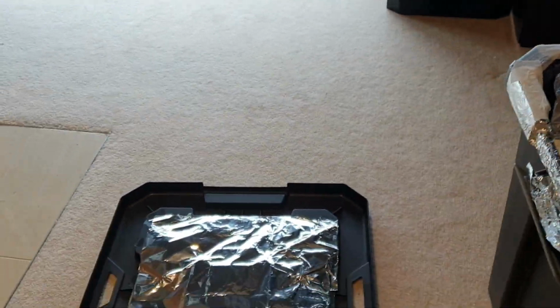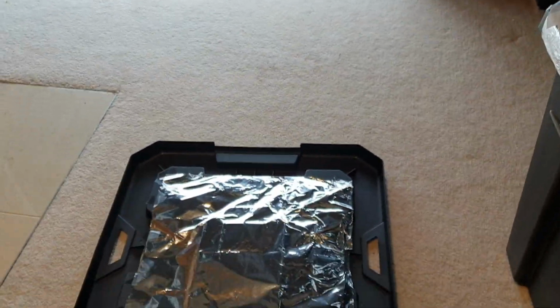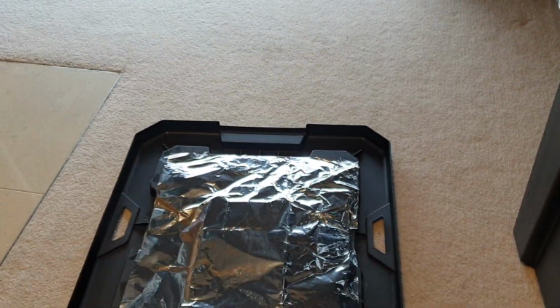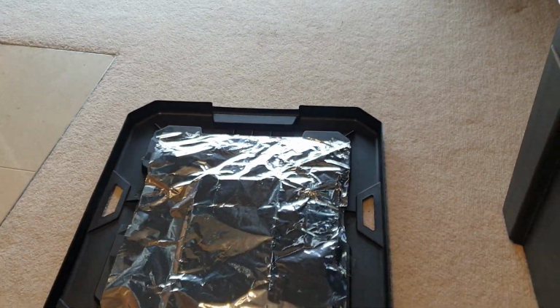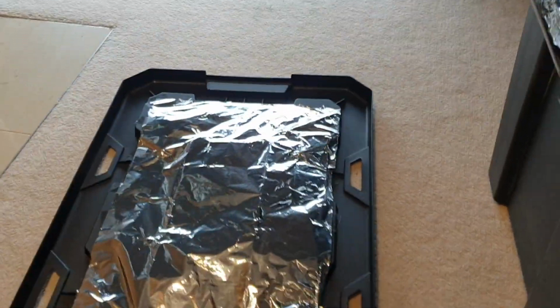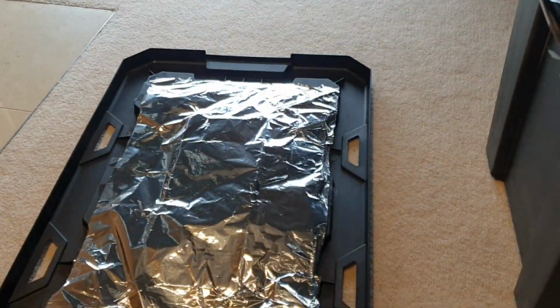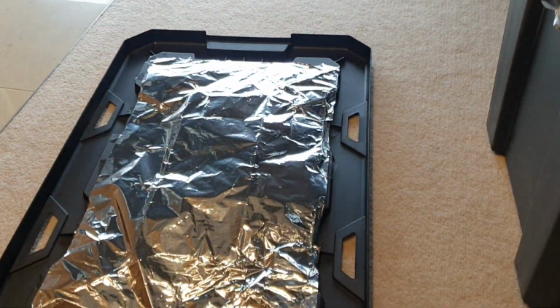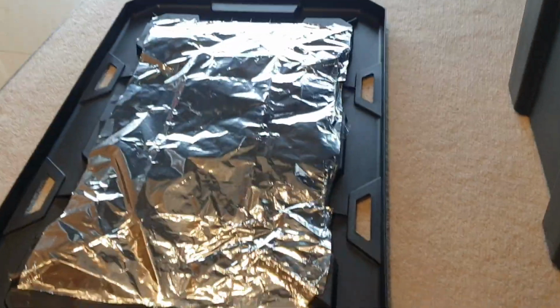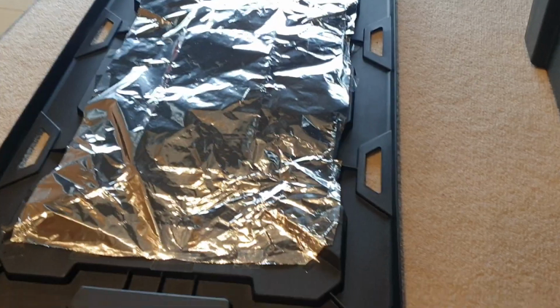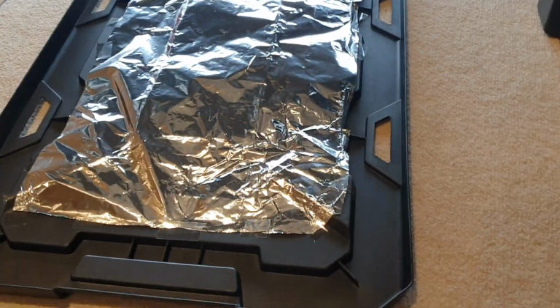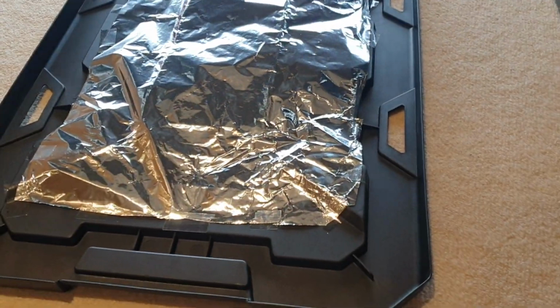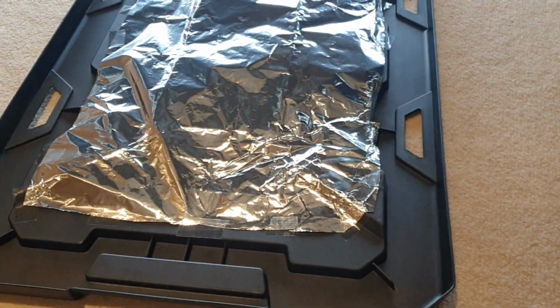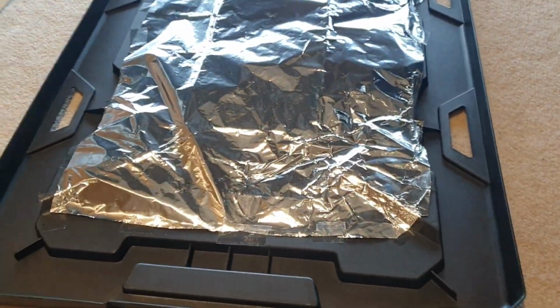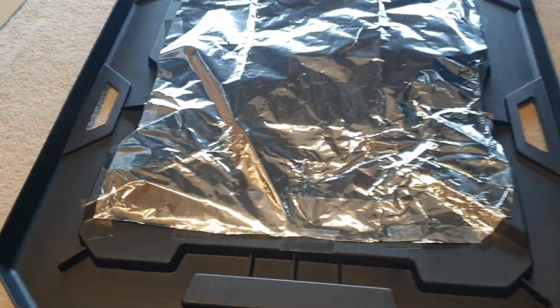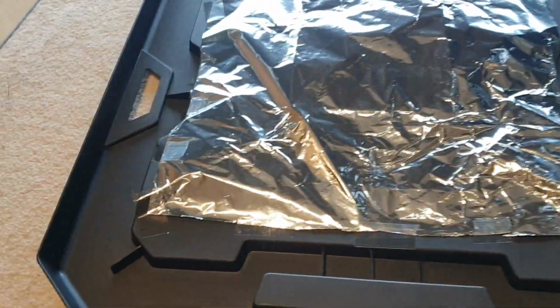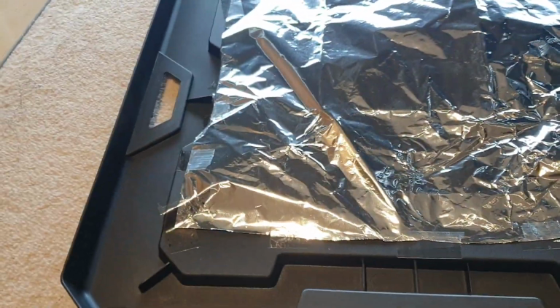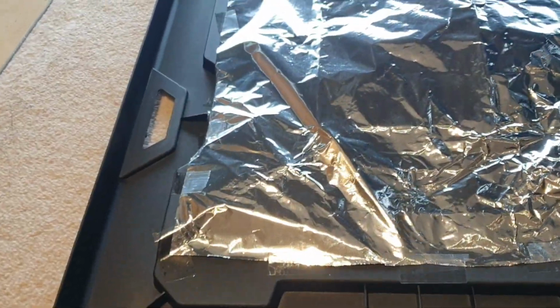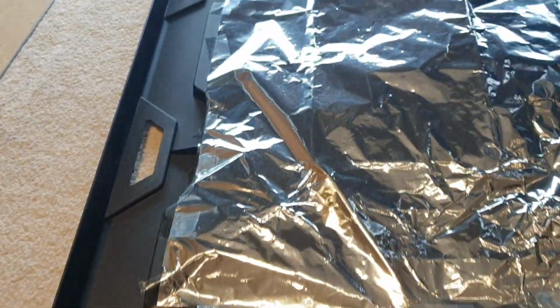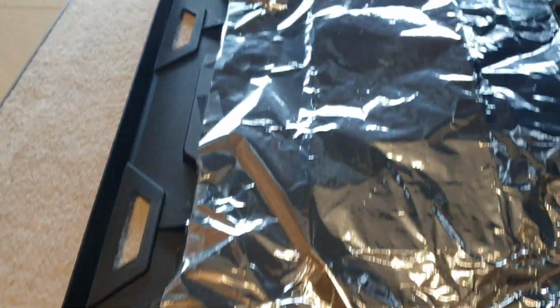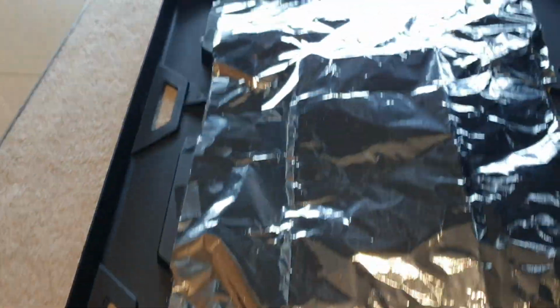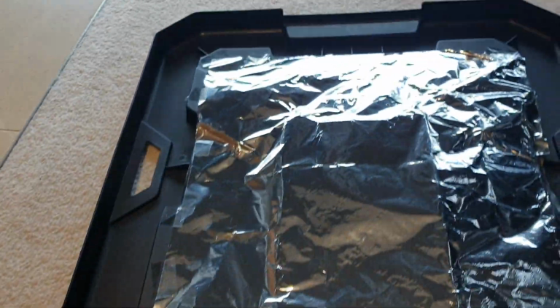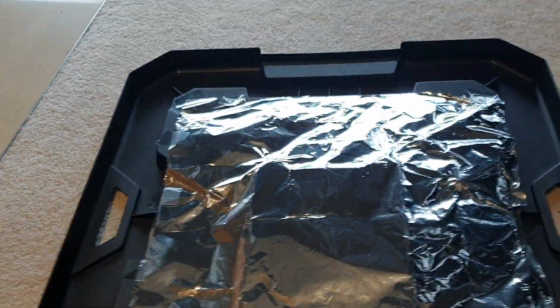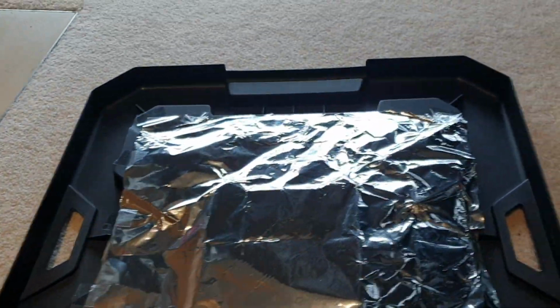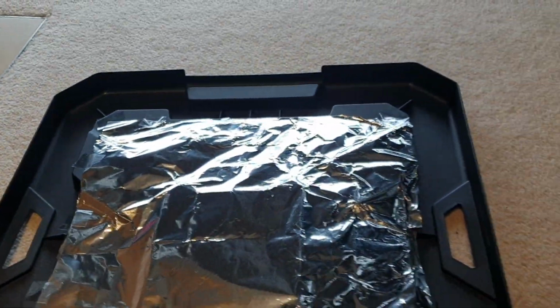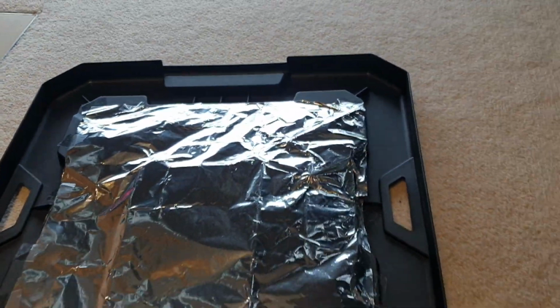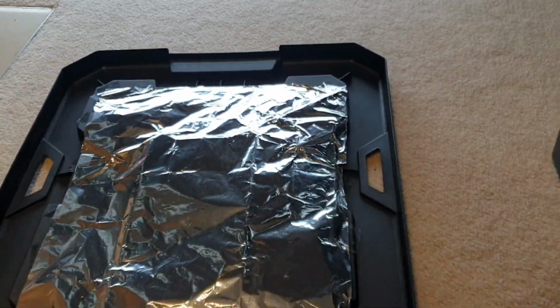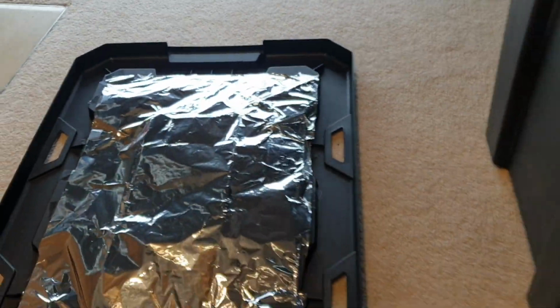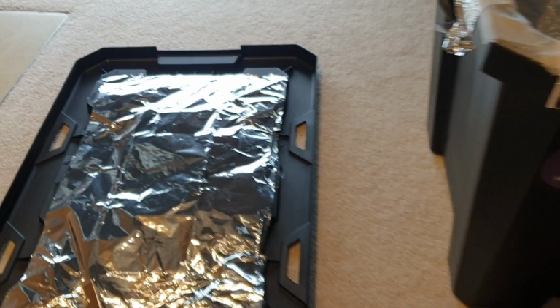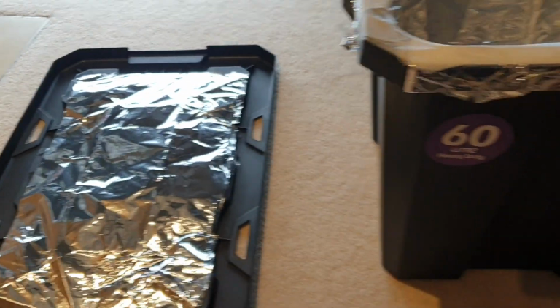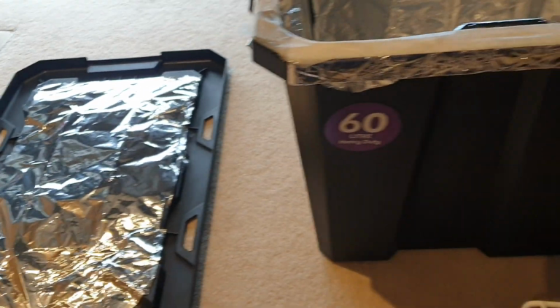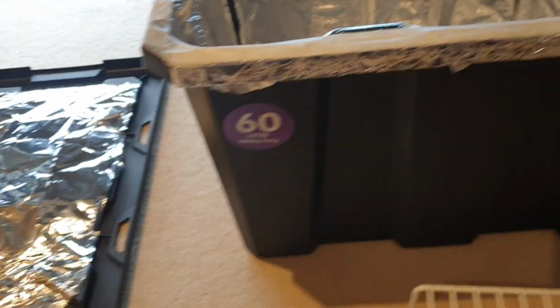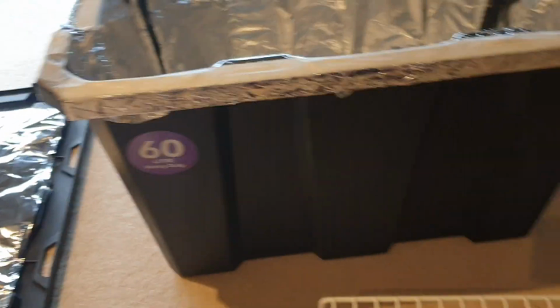This is the lid of the box, which is done the same way. I just use some tape to attach layers of tin foil onto it so when I close it, it'll form a good seal.